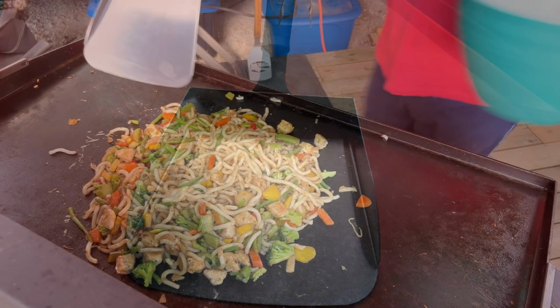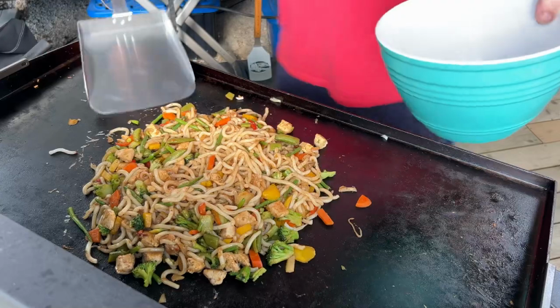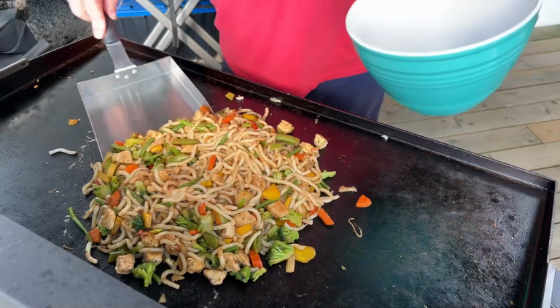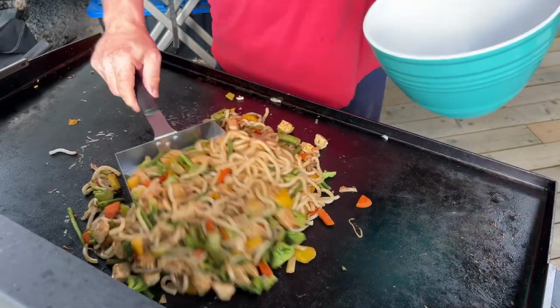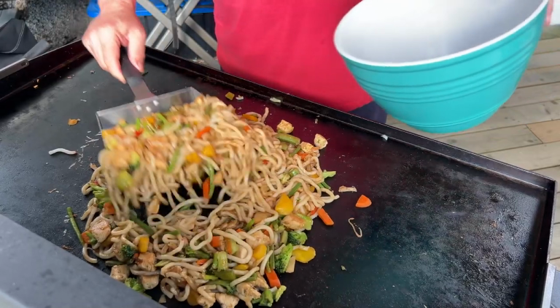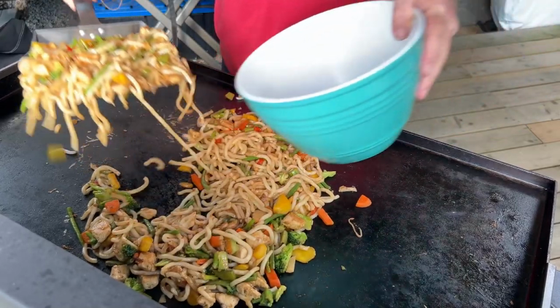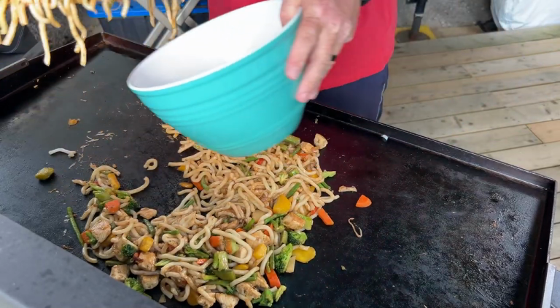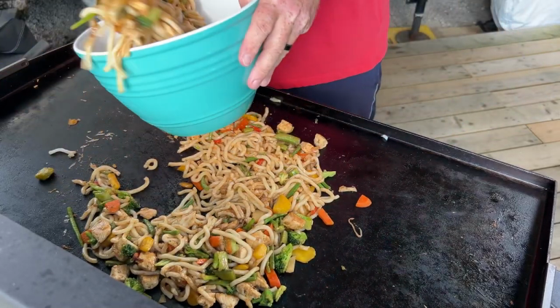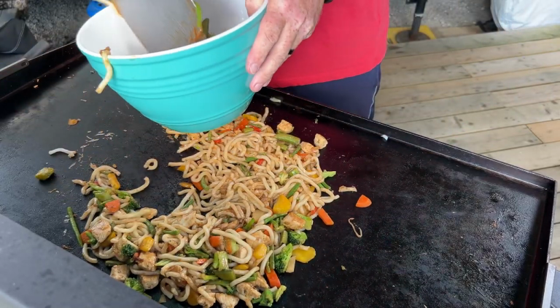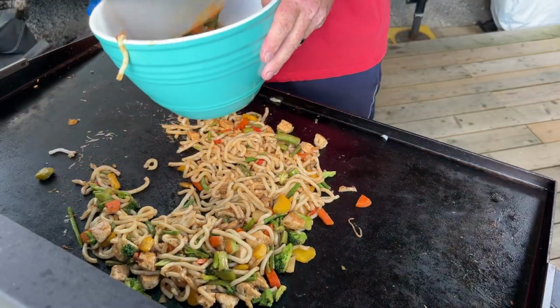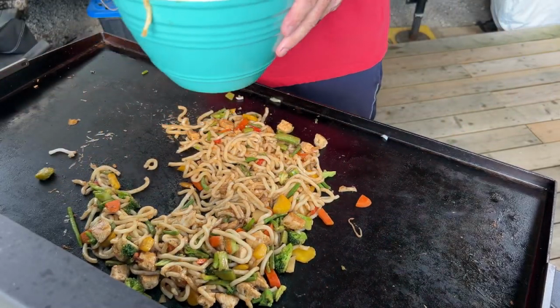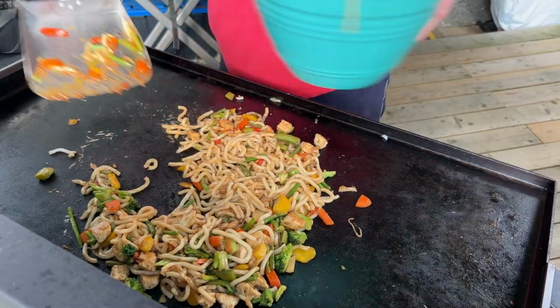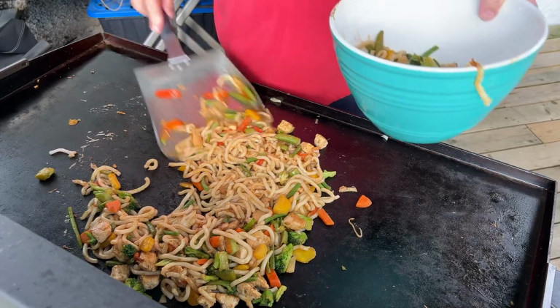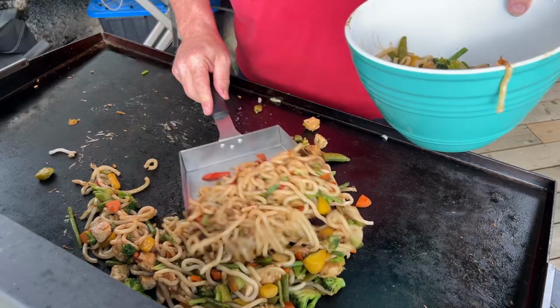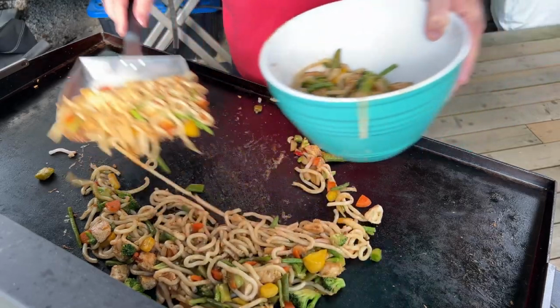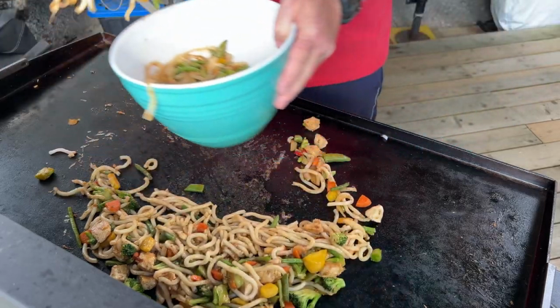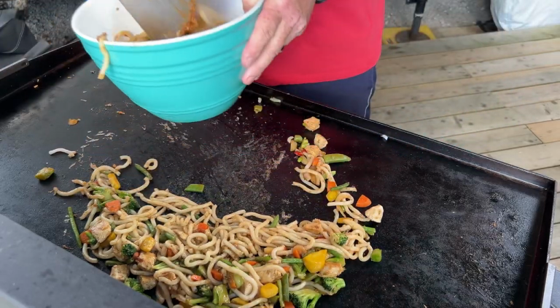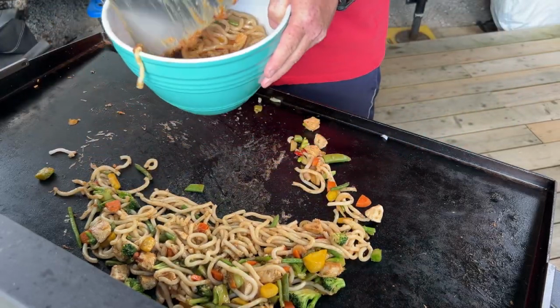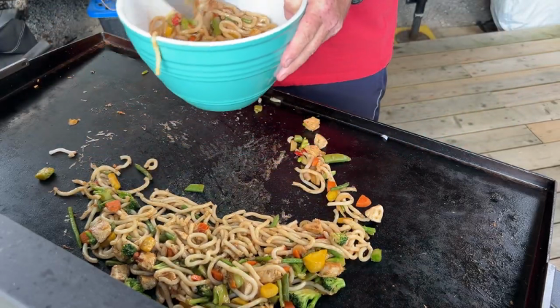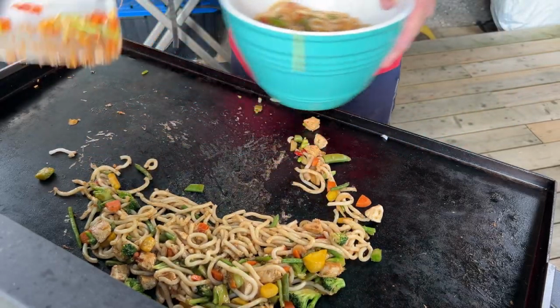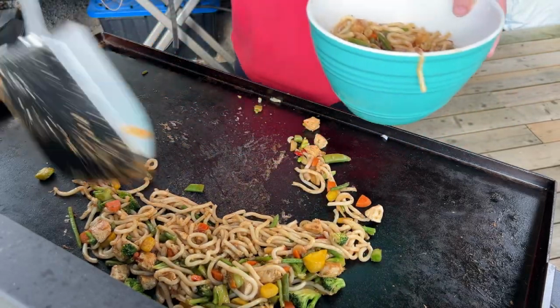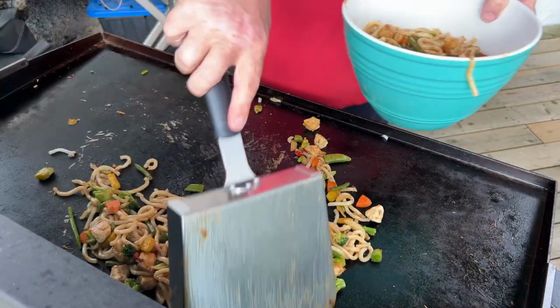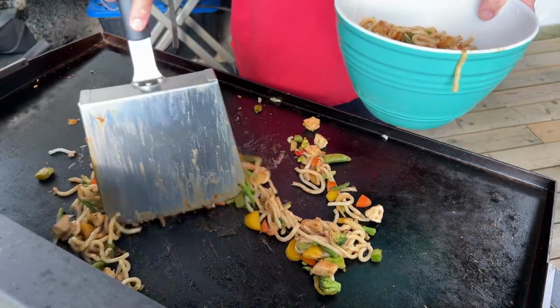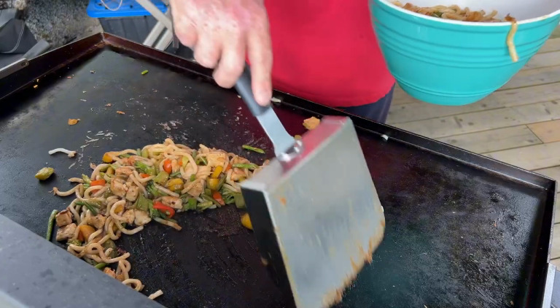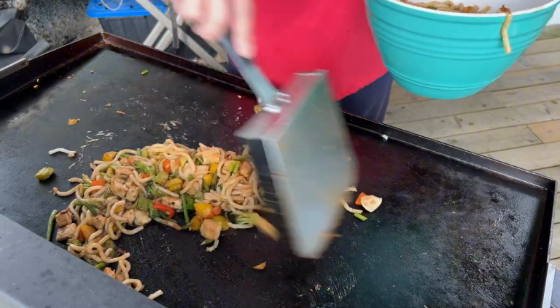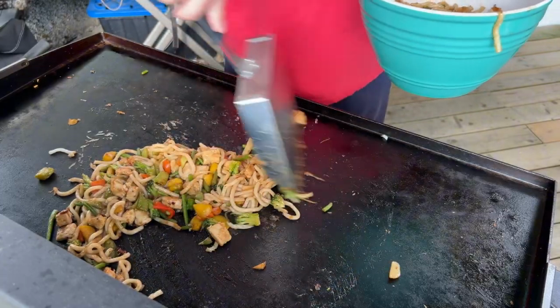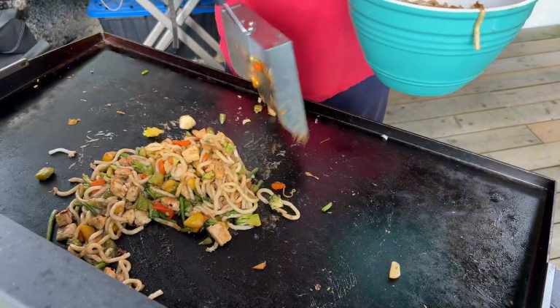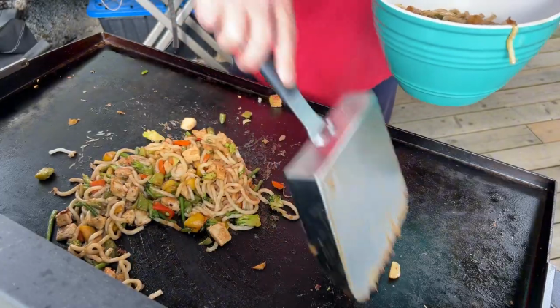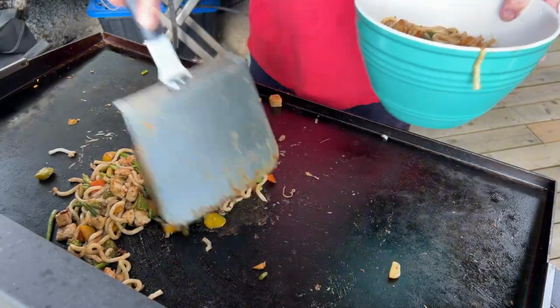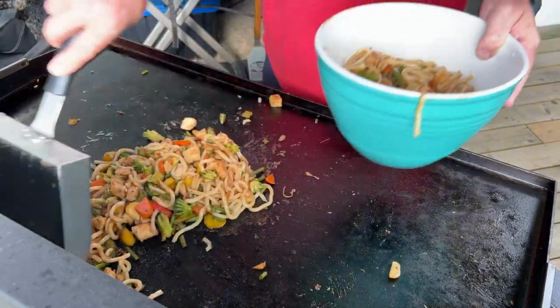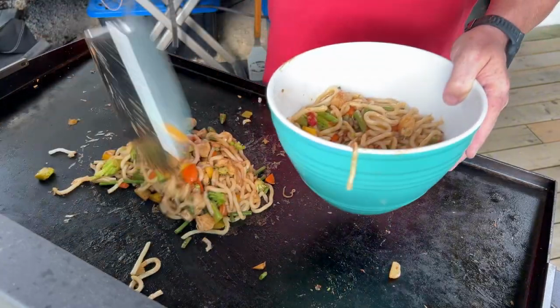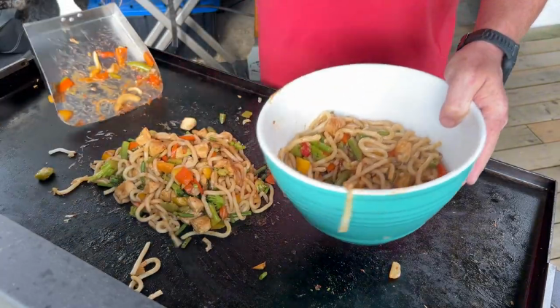At number five we have the bolt scoop, or you could call it a food shovel. If you're moving lots of food off of the grill and into a bowl or onto a plate, especially things like noodles or fried rice, it's absolutely invaluable.